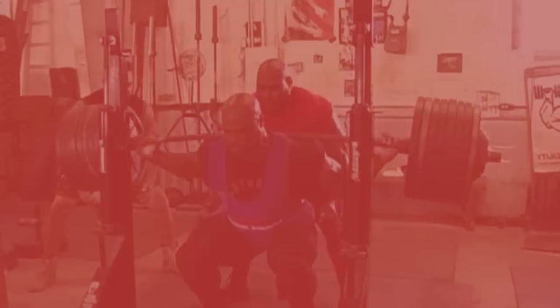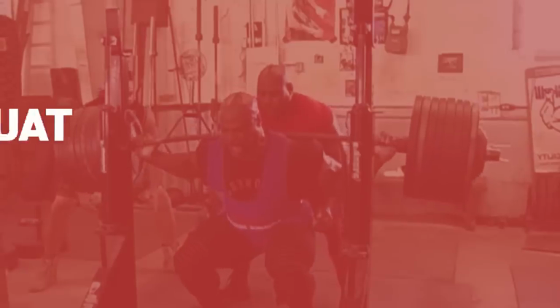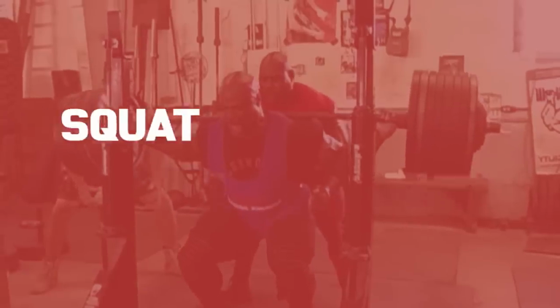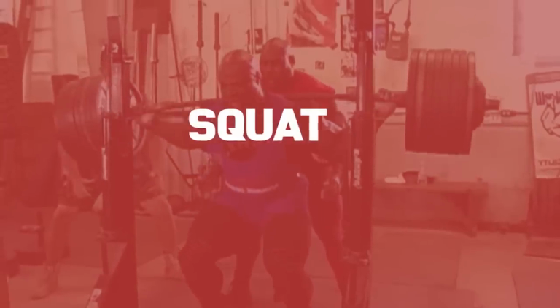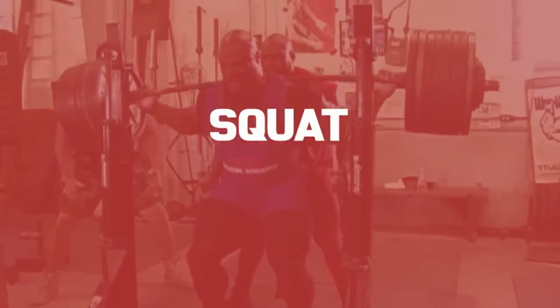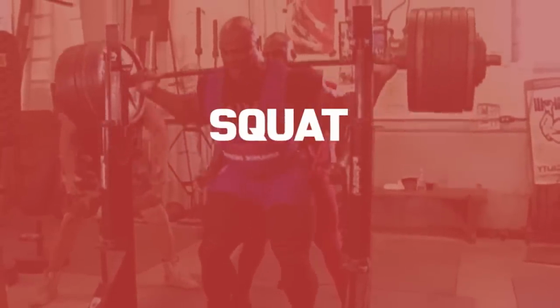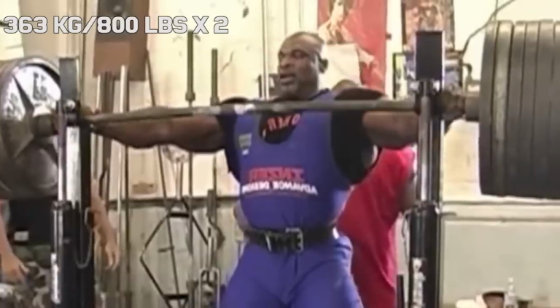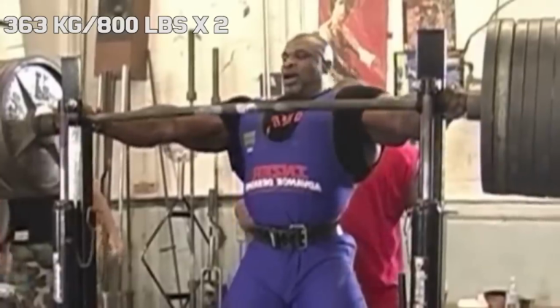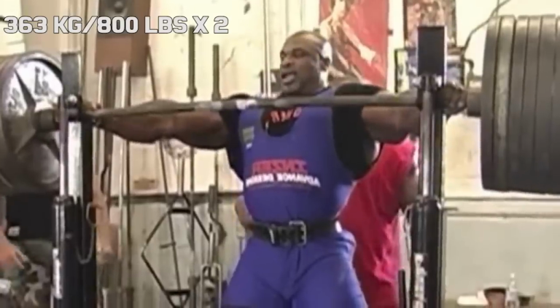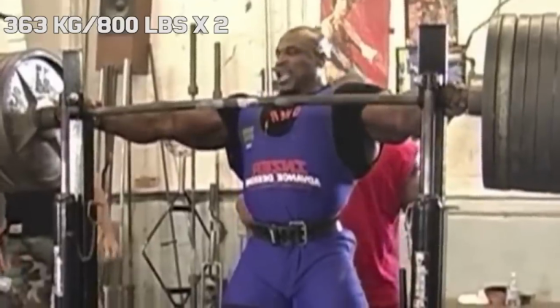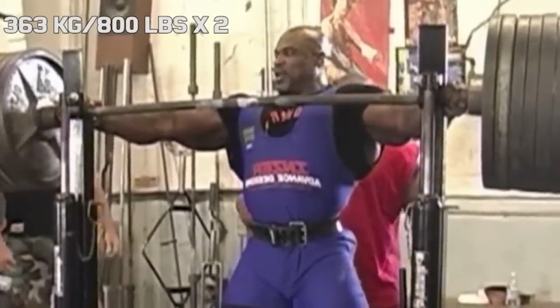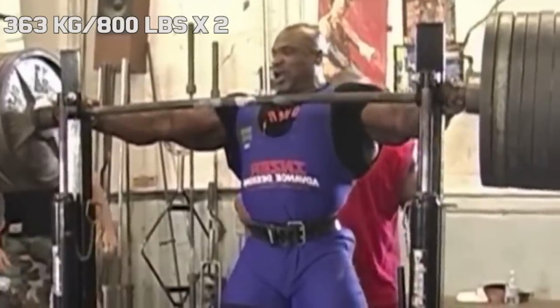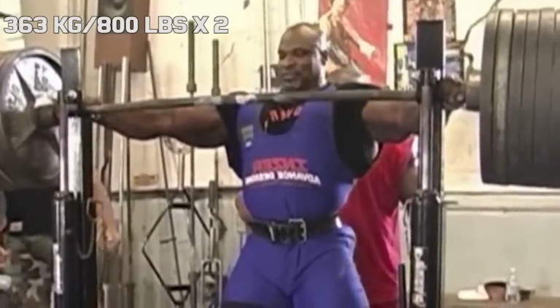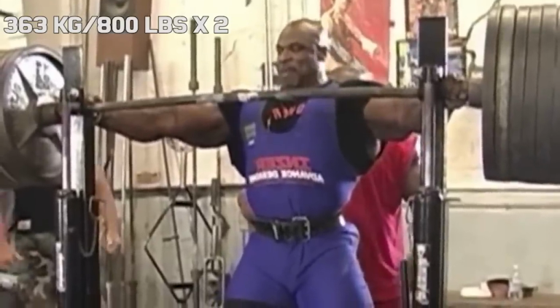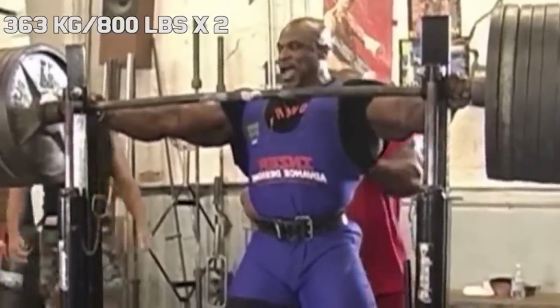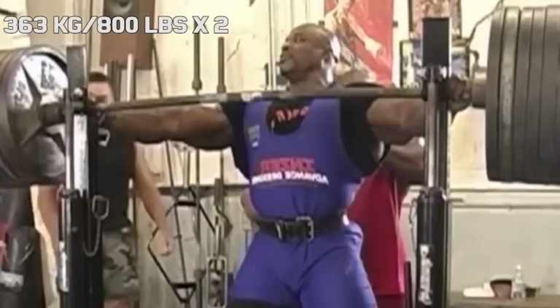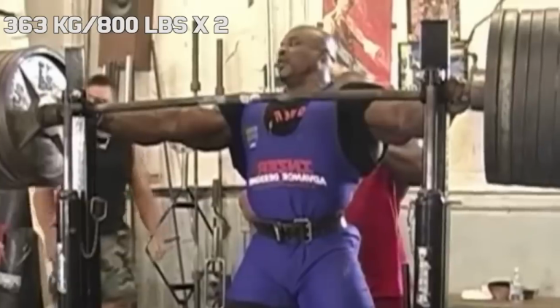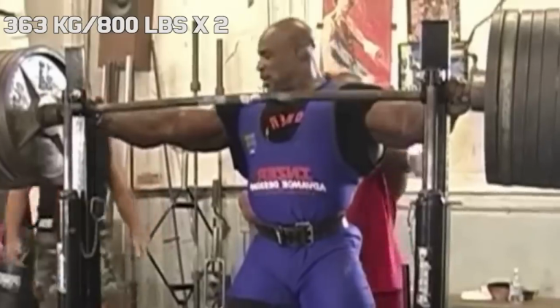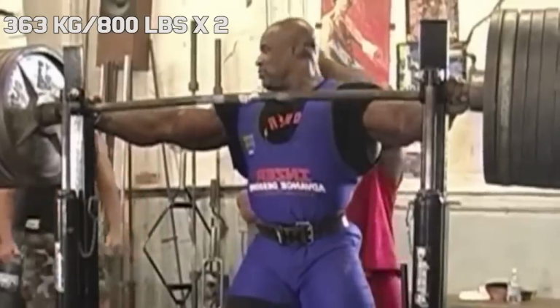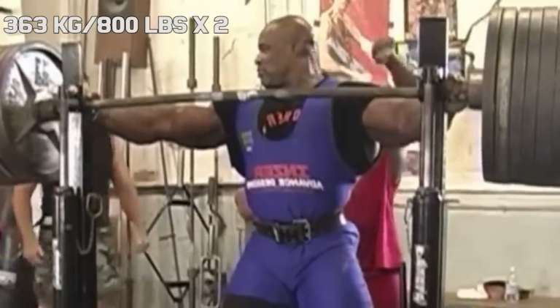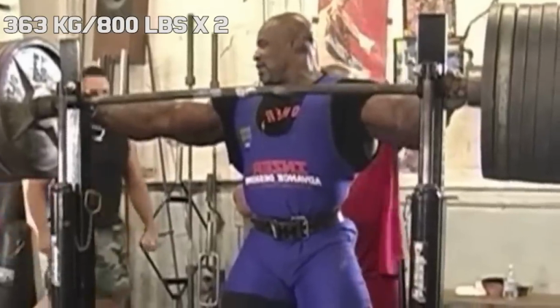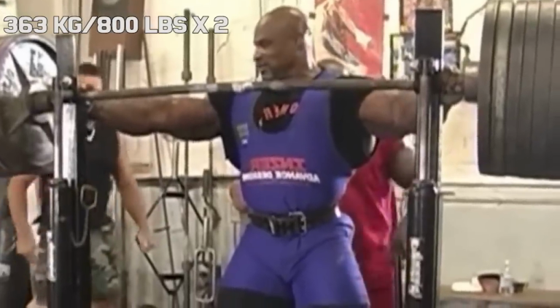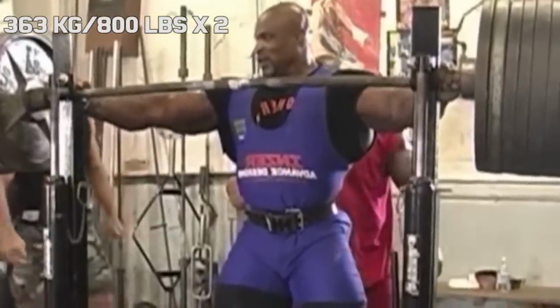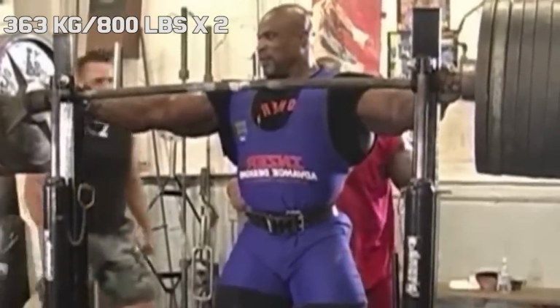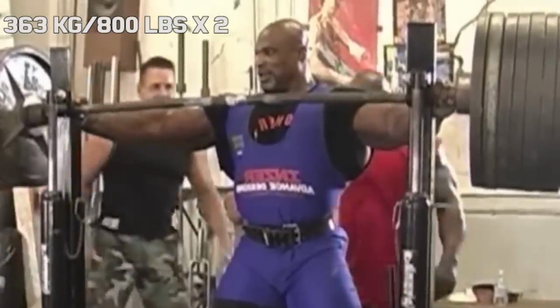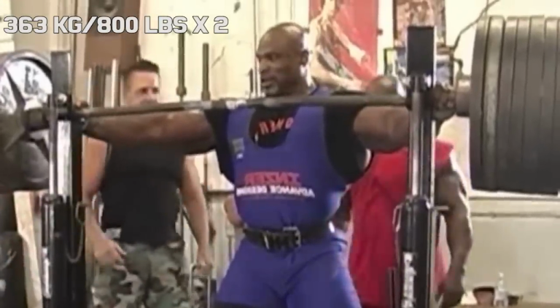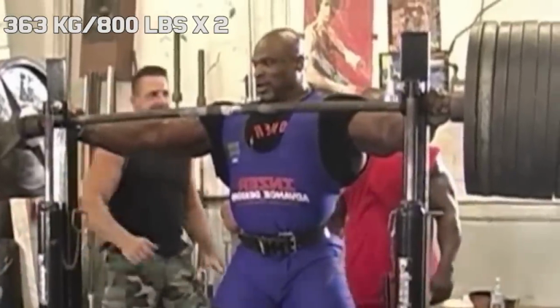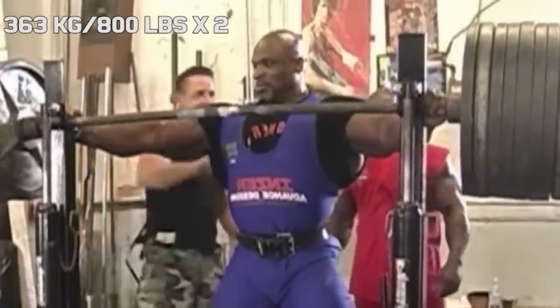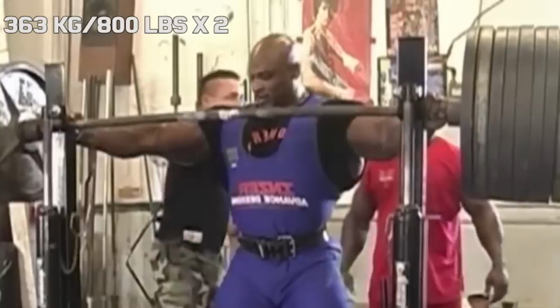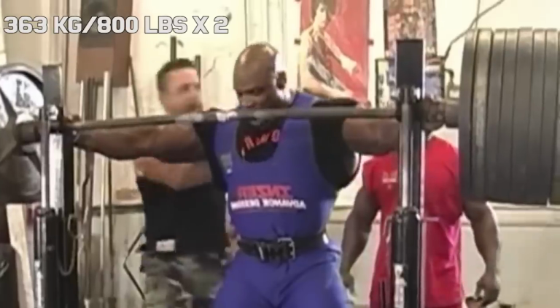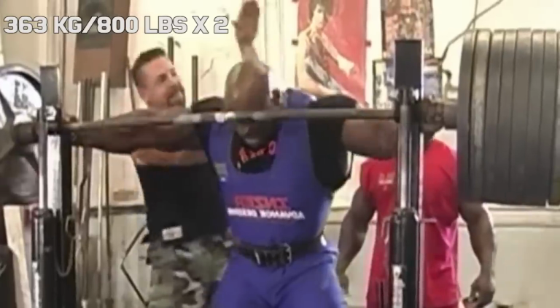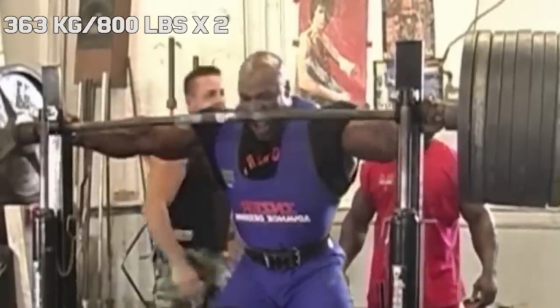Squat. Ronnie's most infamous squat set is the time where he hit 800 pounds for a double. Even today in interviews, he's often talking about the fact that he regrets not doing more reps.